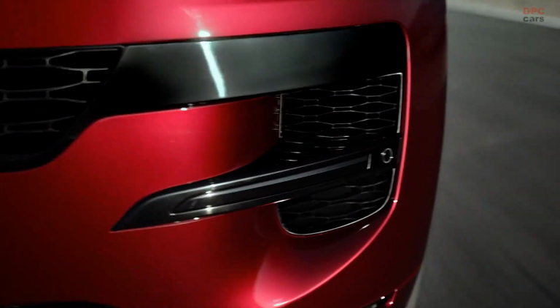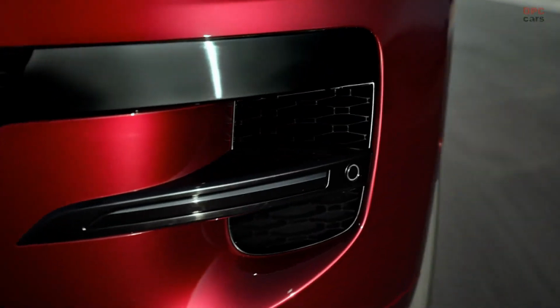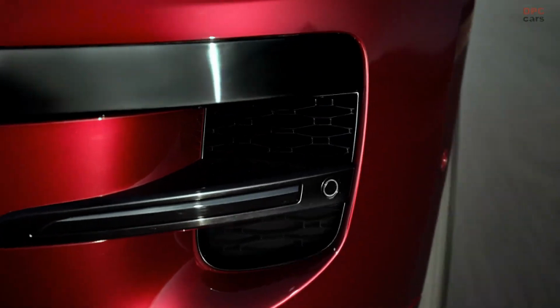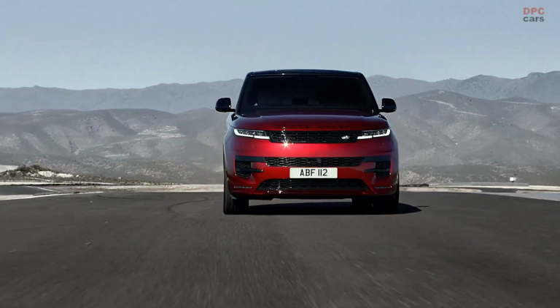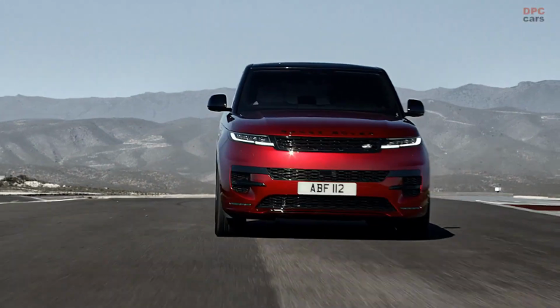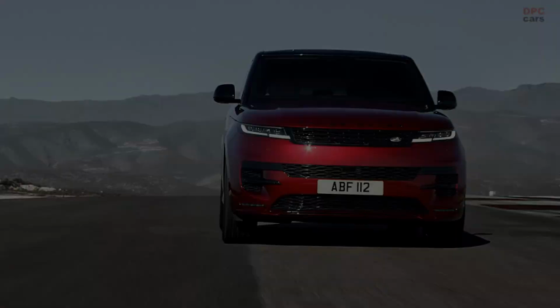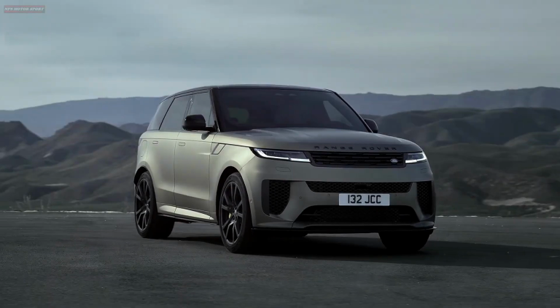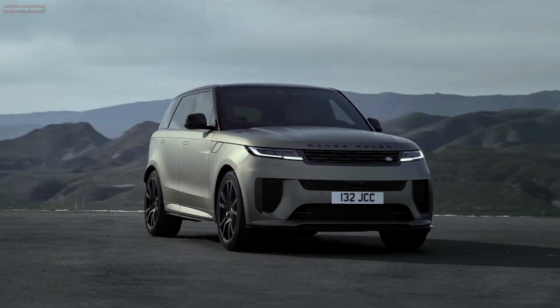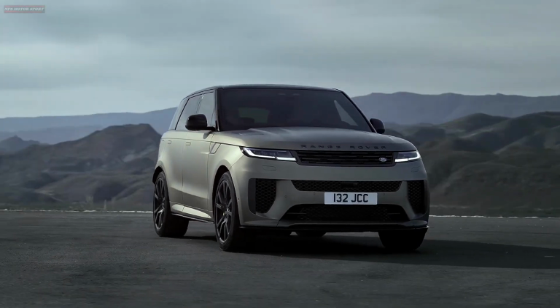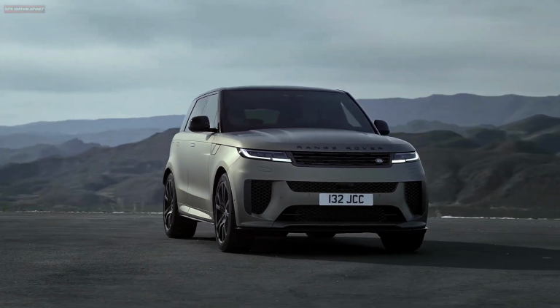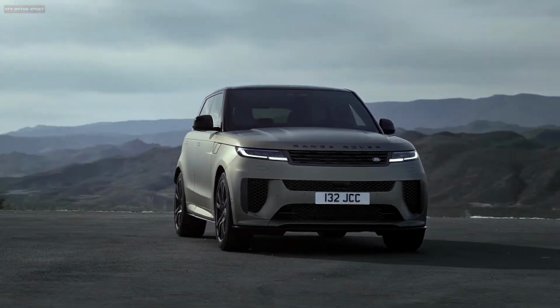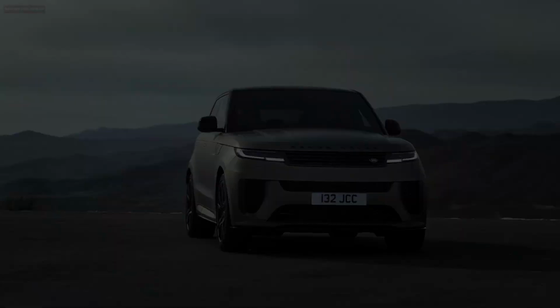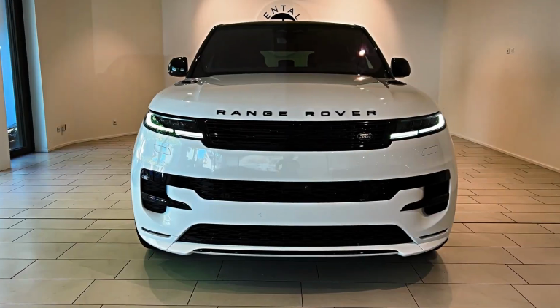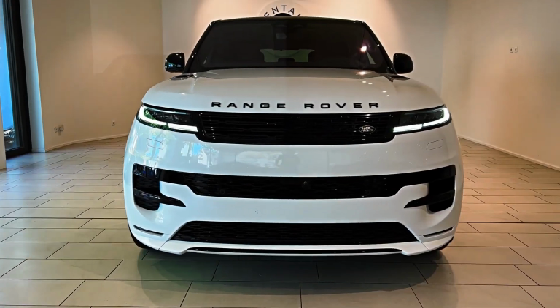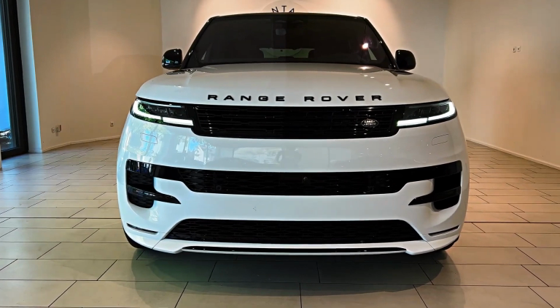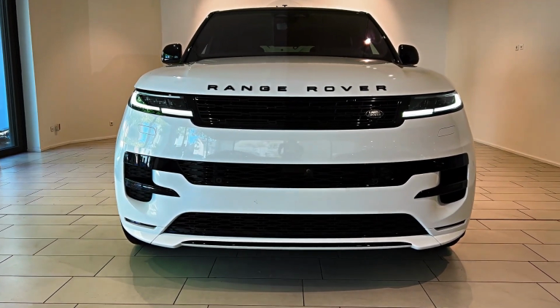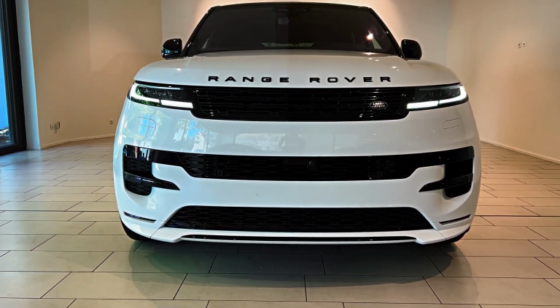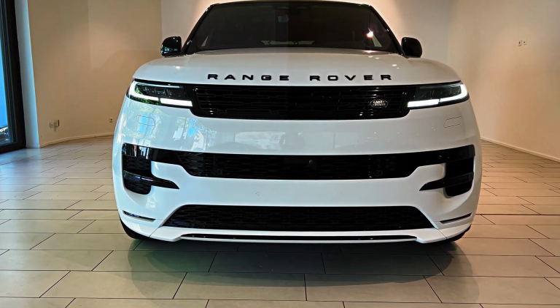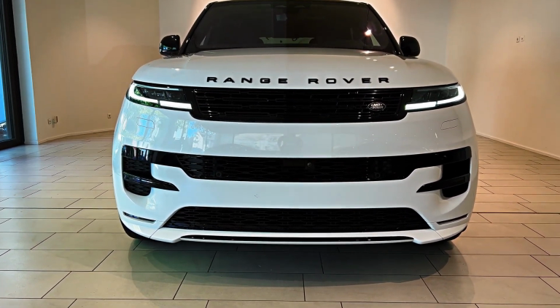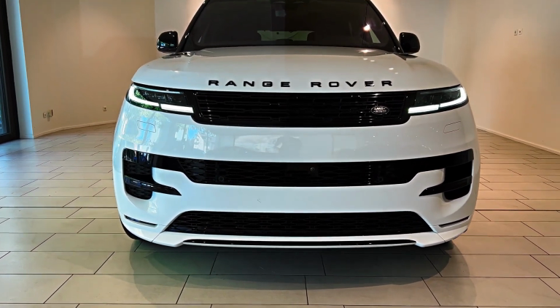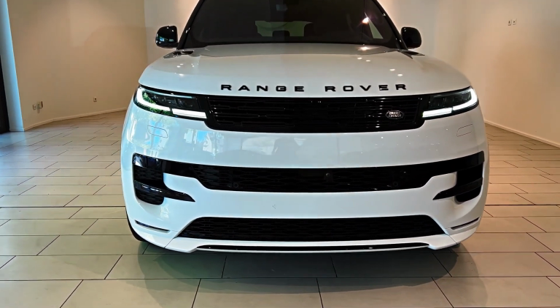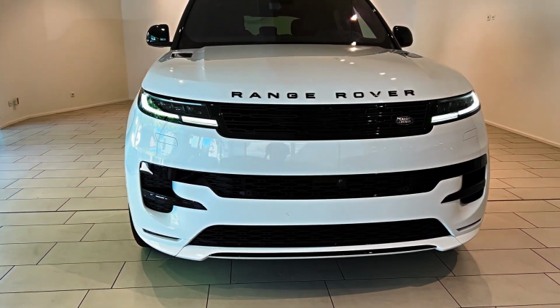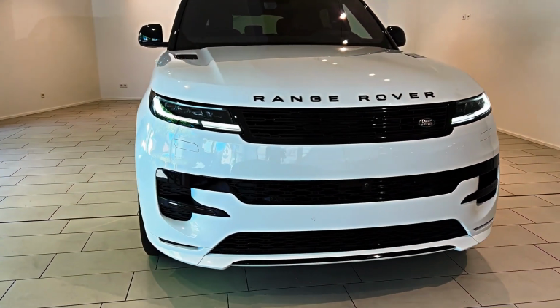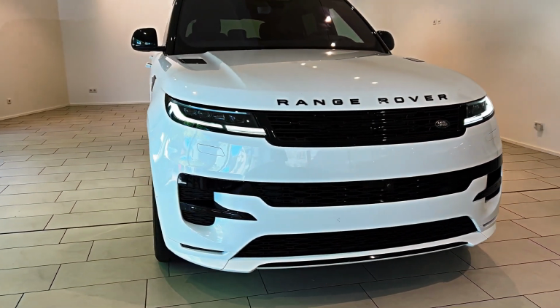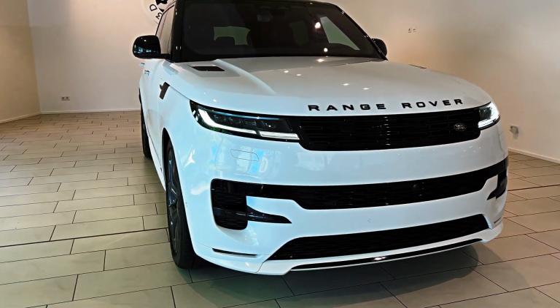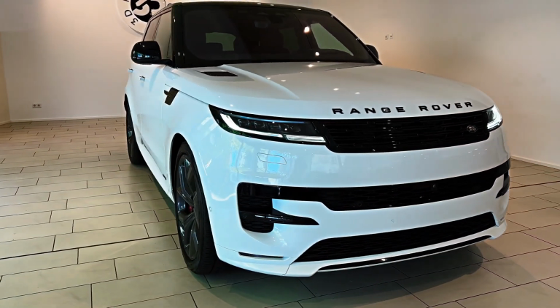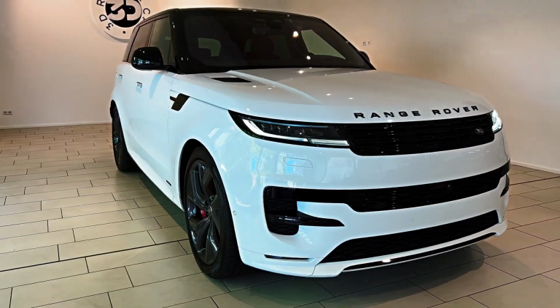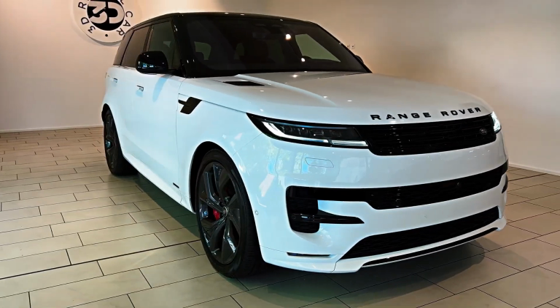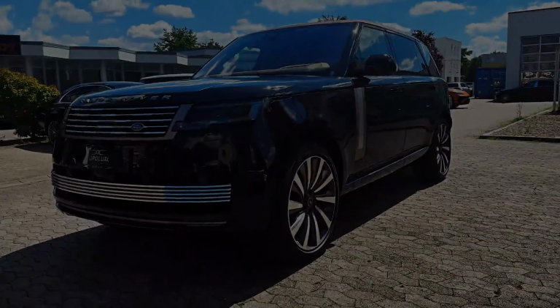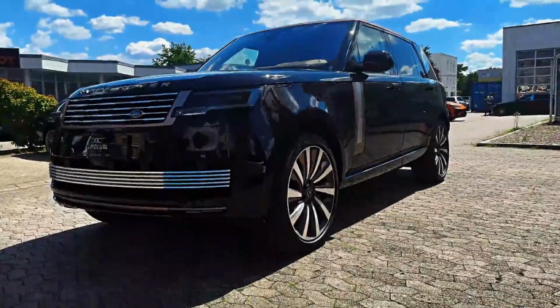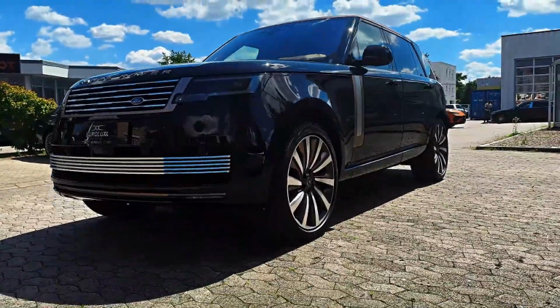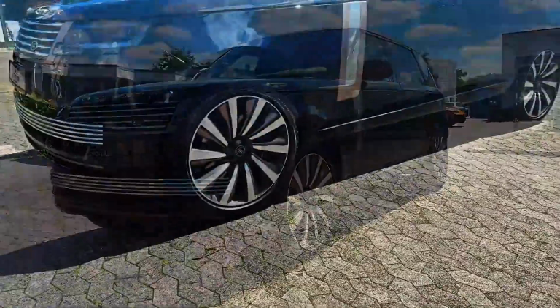The suspension has been completely redesigned using the new Range Rover 6D Dynamics suspension system. The new suspension features height-adjustable air springs and hydraulic cross-link dampers to reduce pitch and roll when cornering or accelerating.